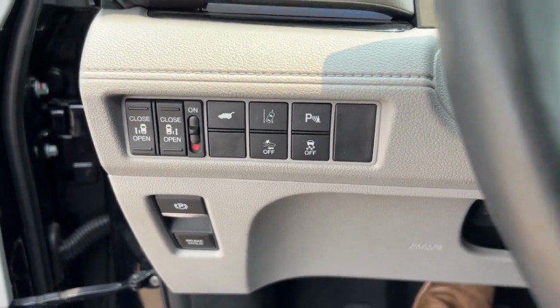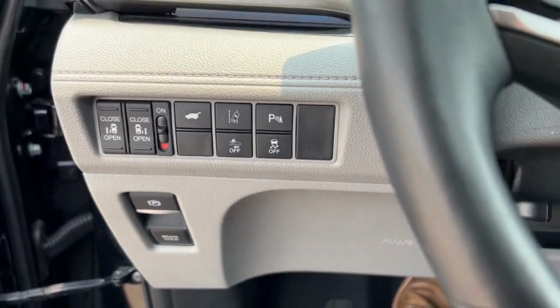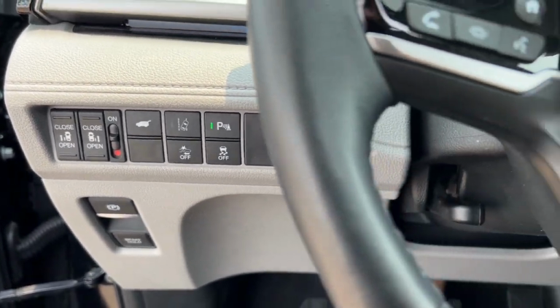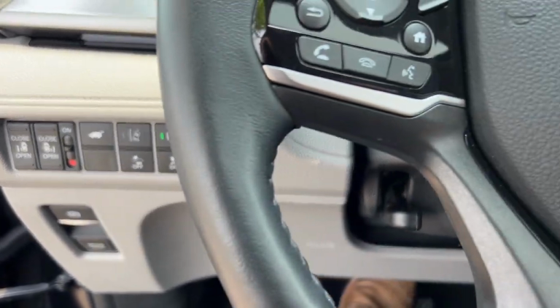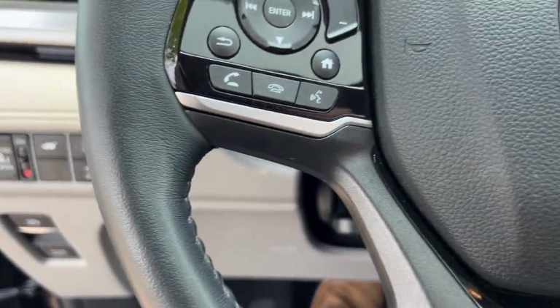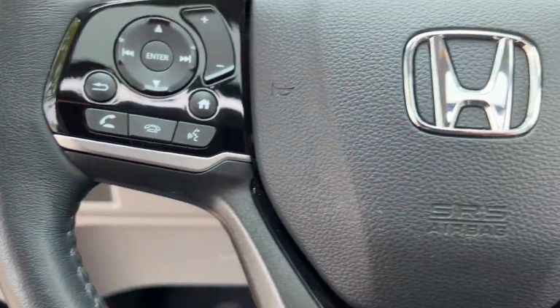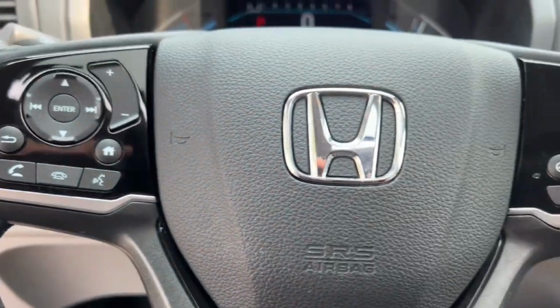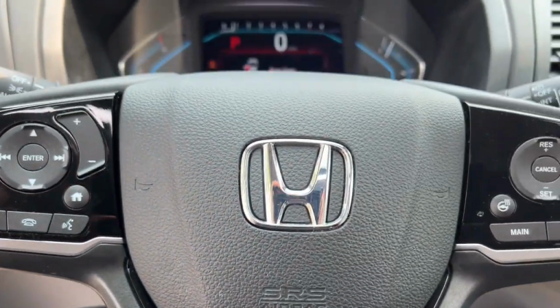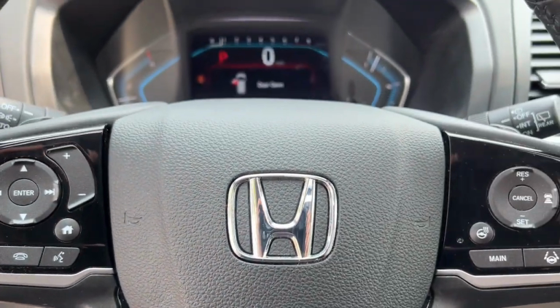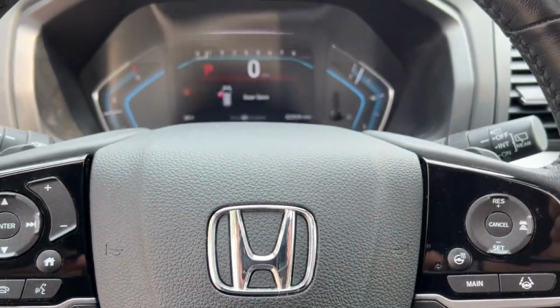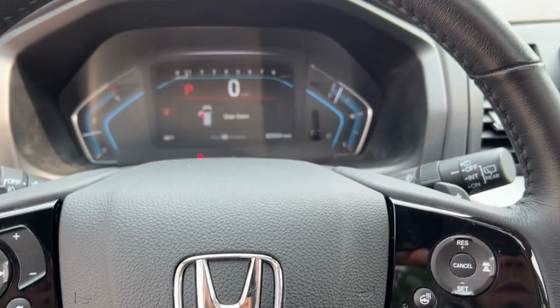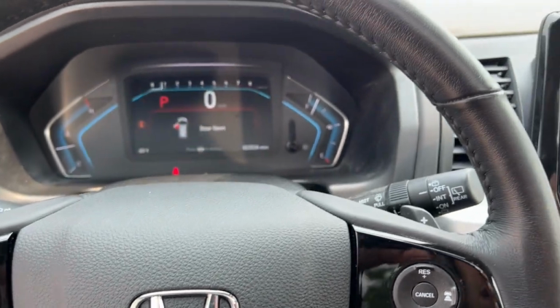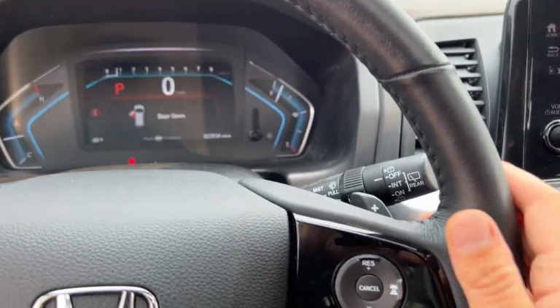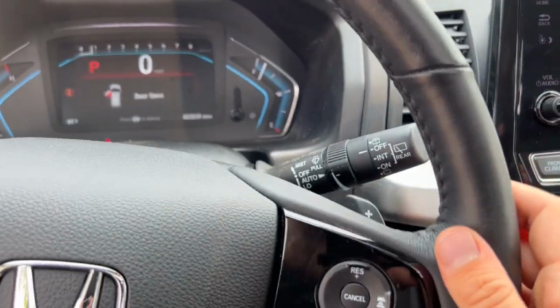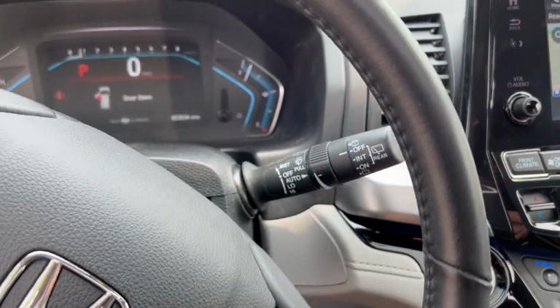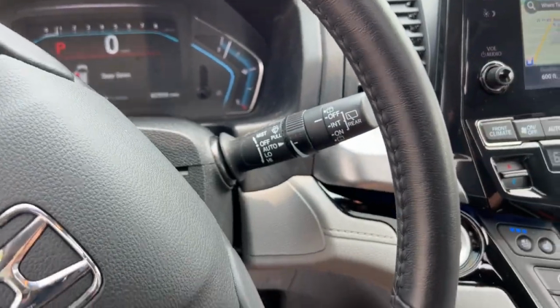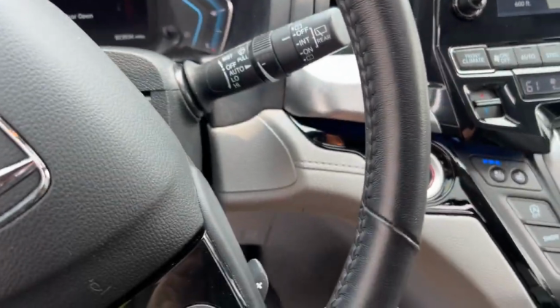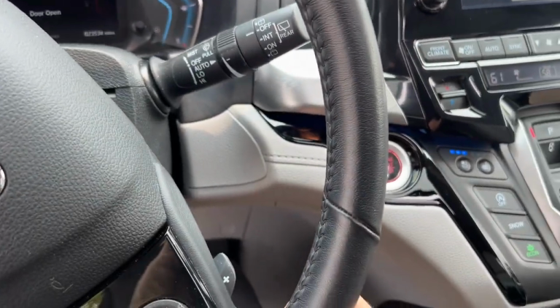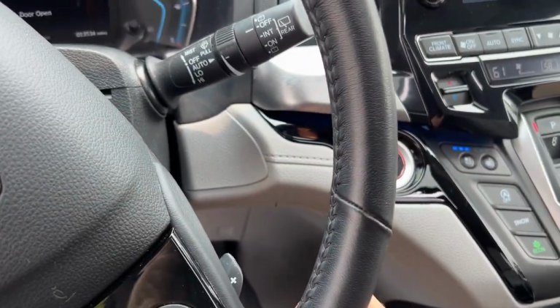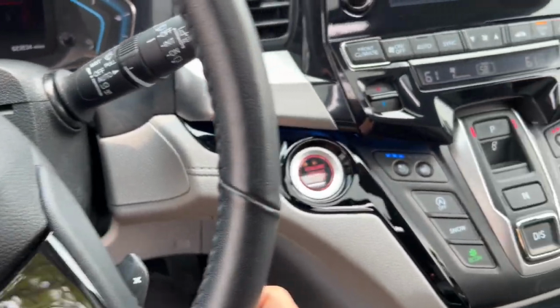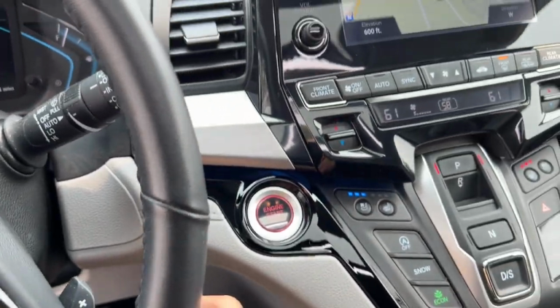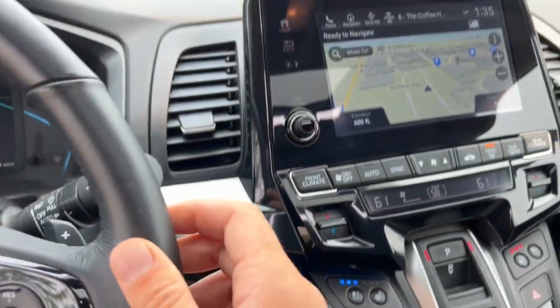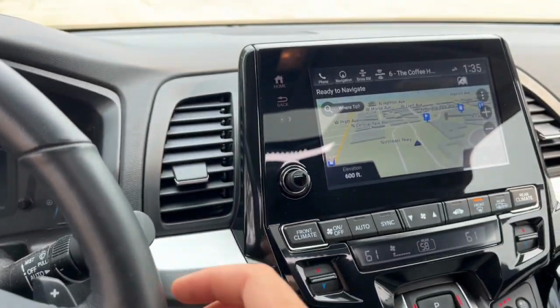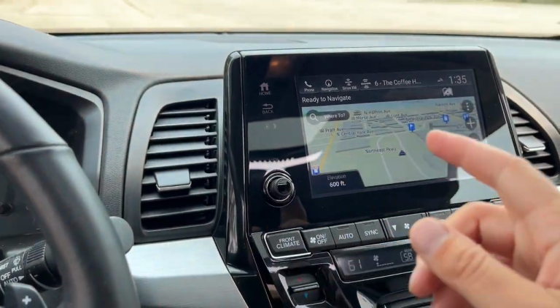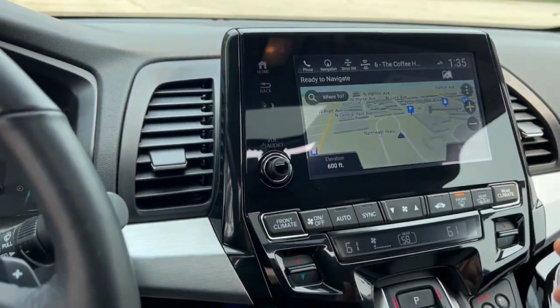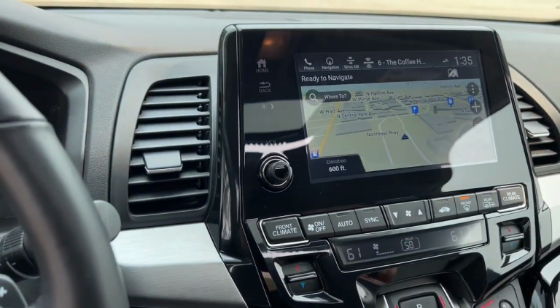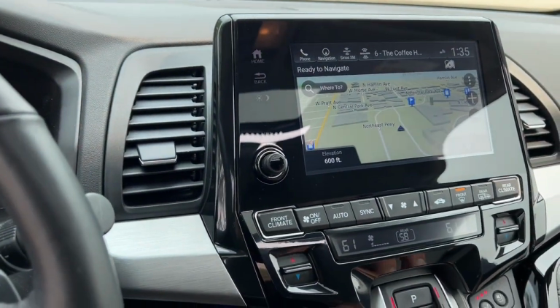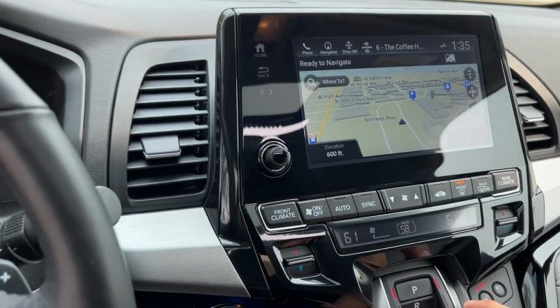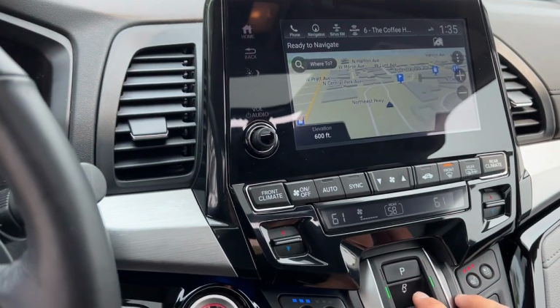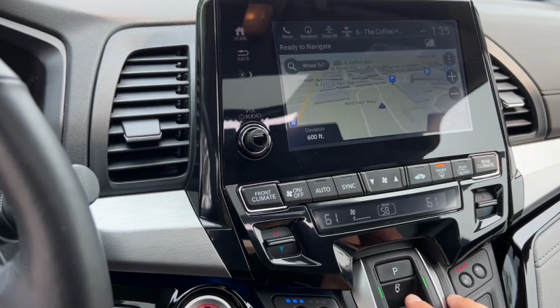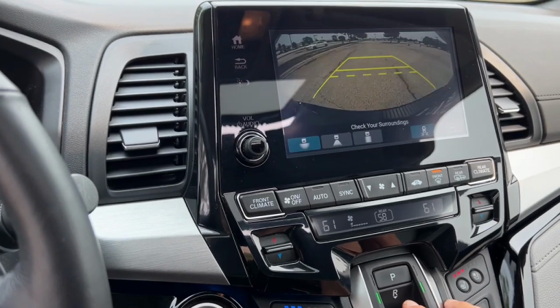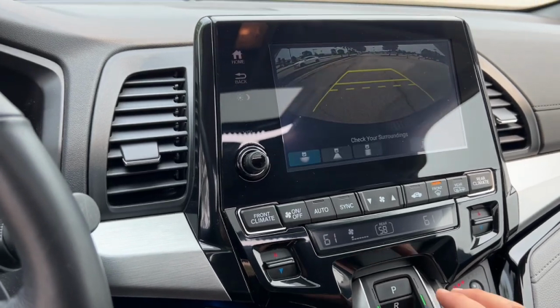It is equipped with lane departure warning, forward collision monitors, push start engine, and navigation on the dash.